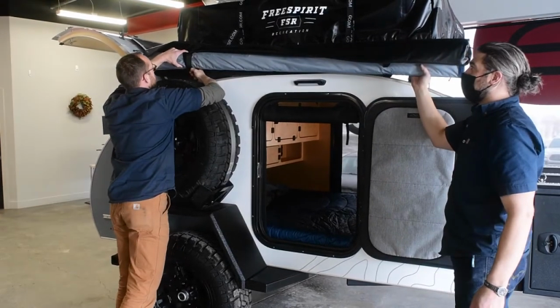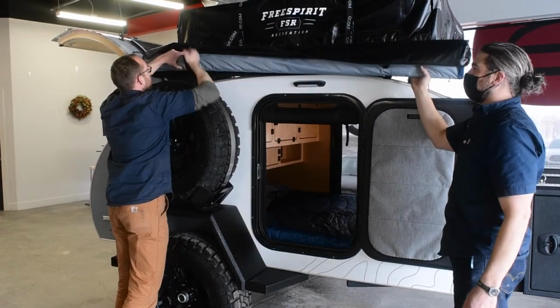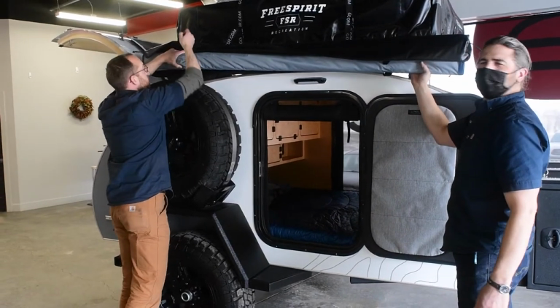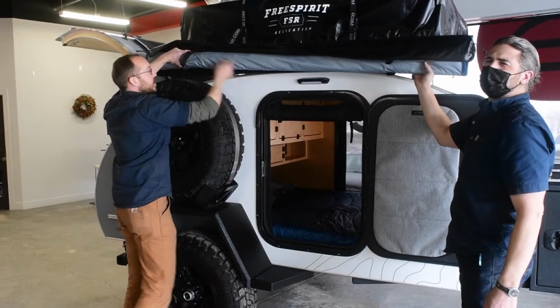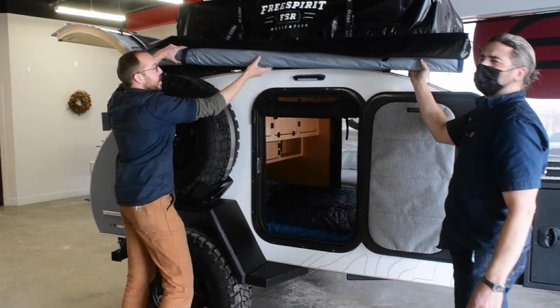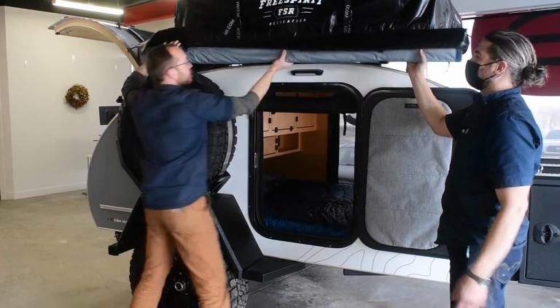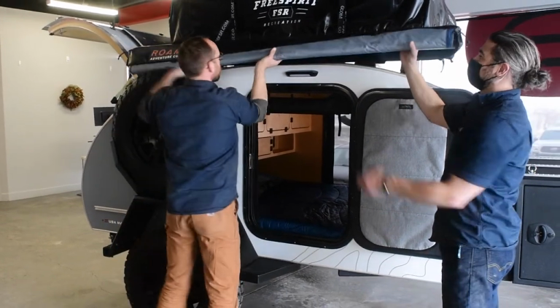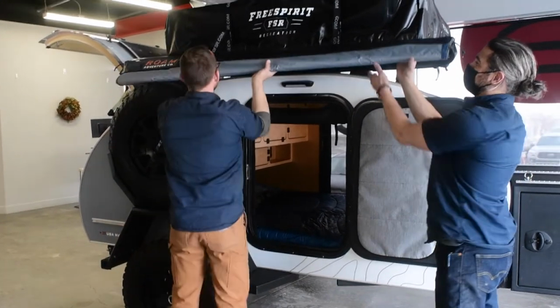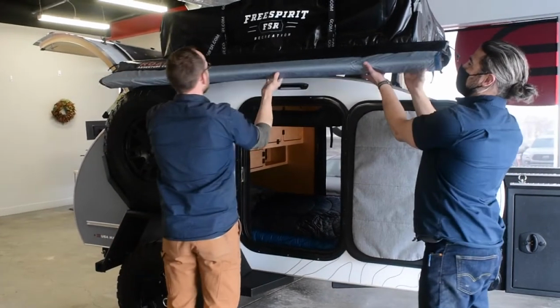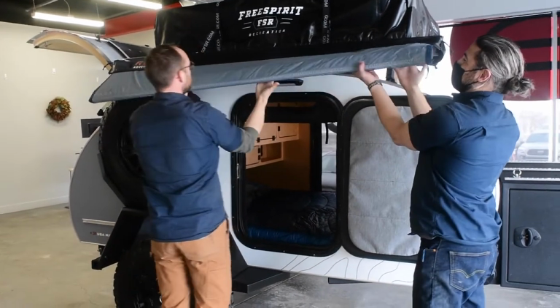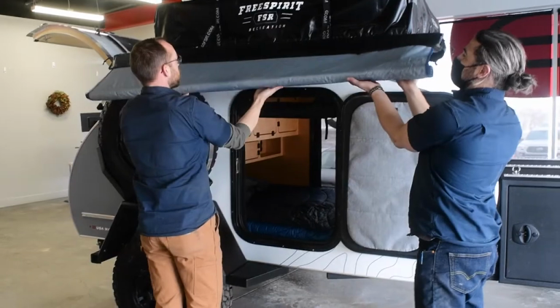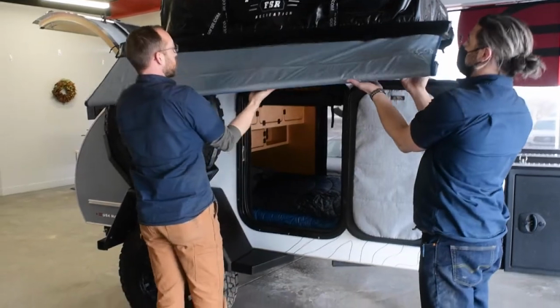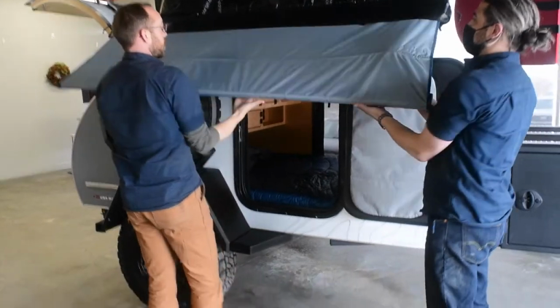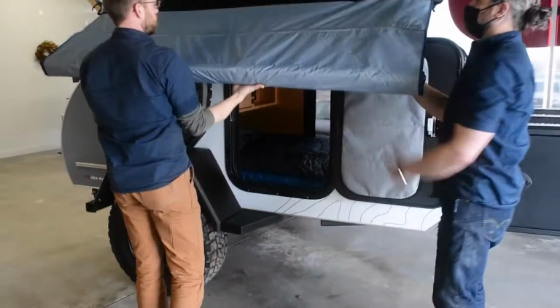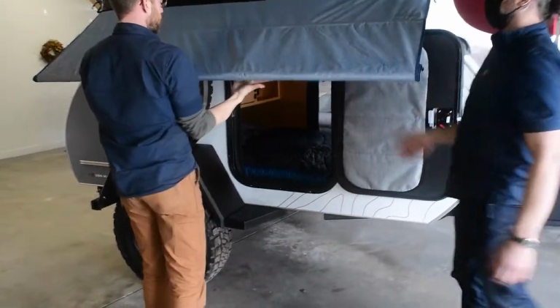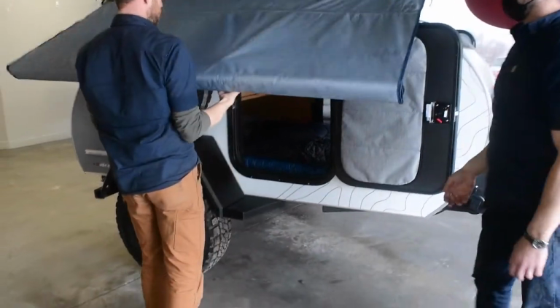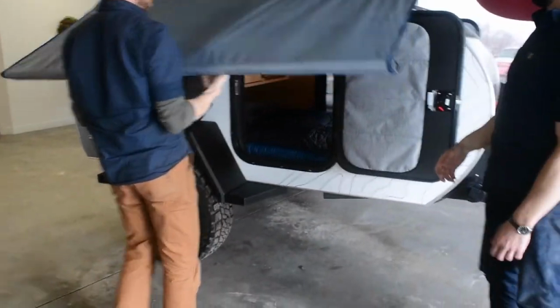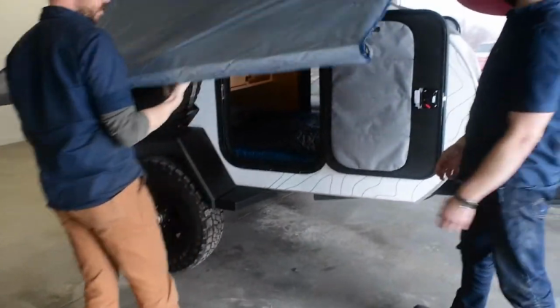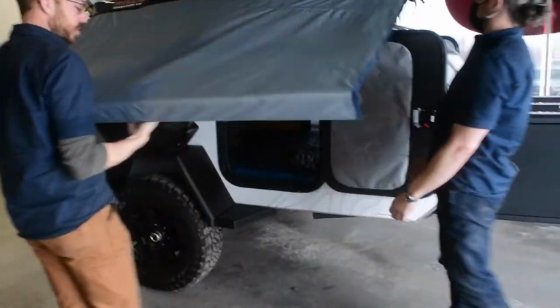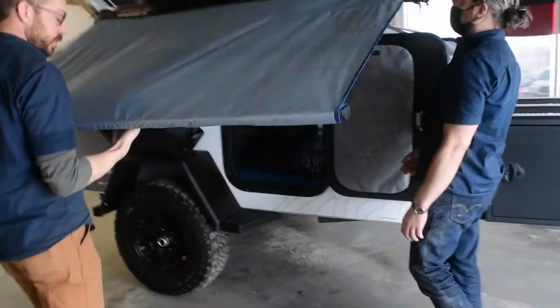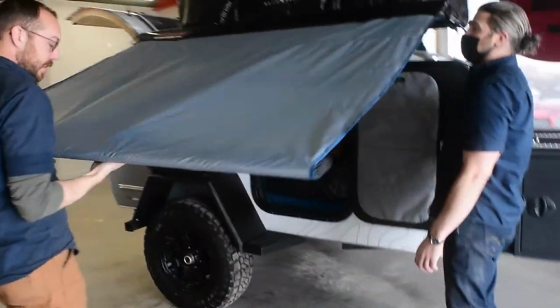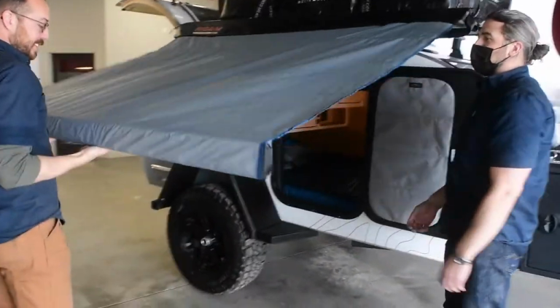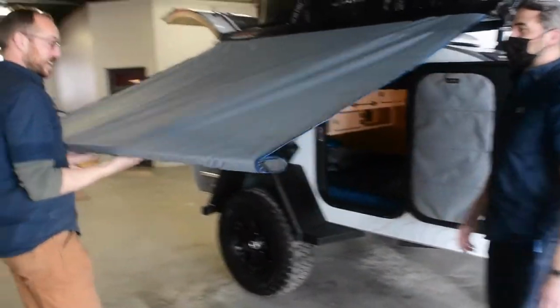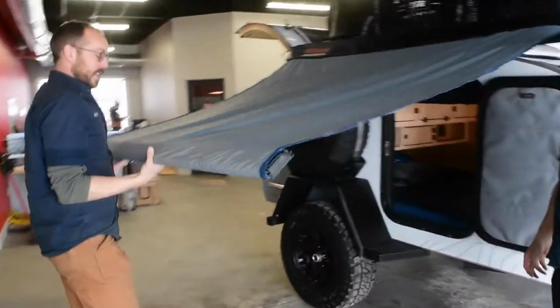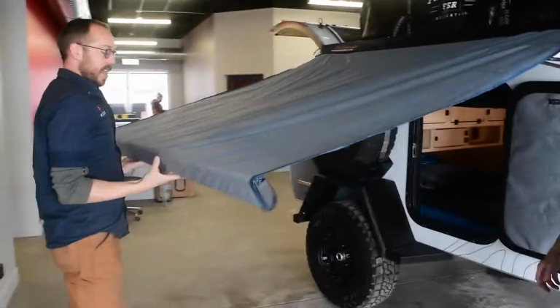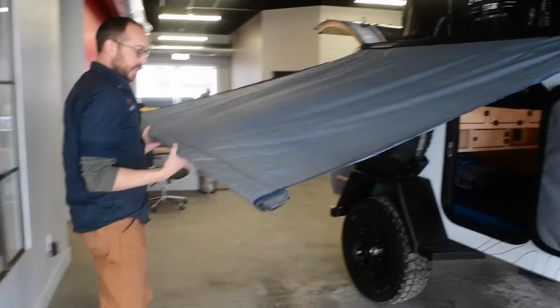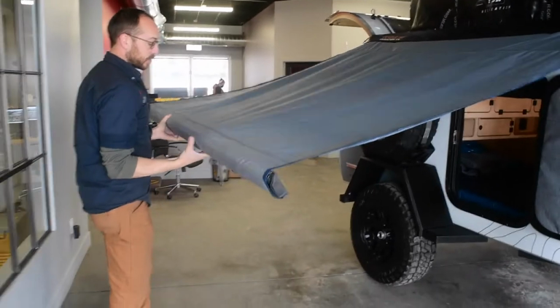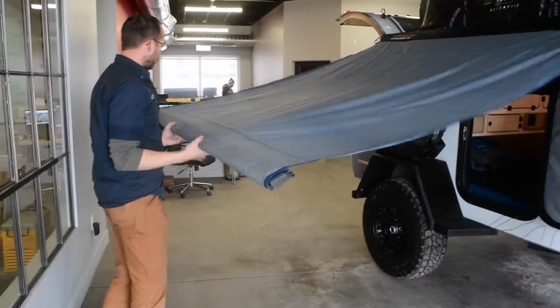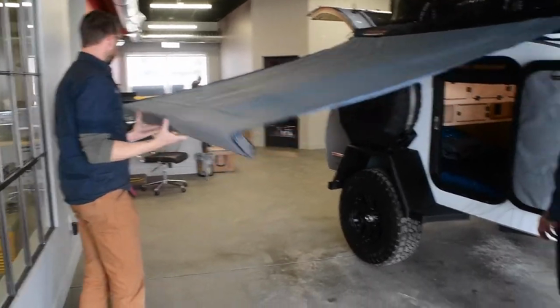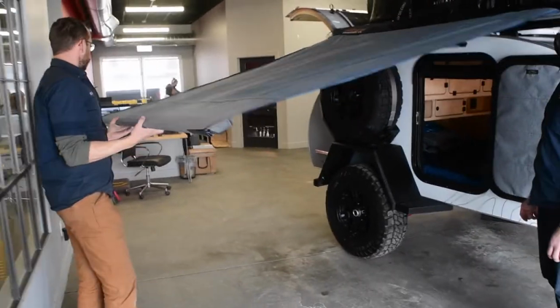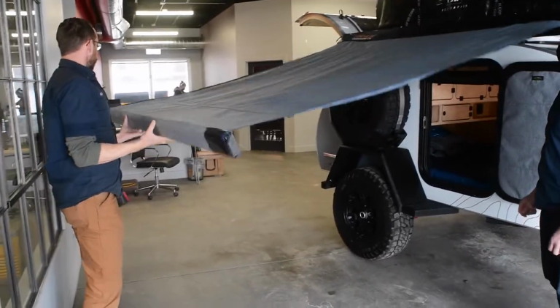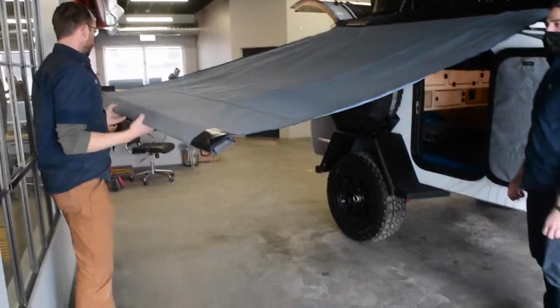What we'll do is unstrap it — this comes out — and whoever's unfolding this should just stay at the end and support the awning.